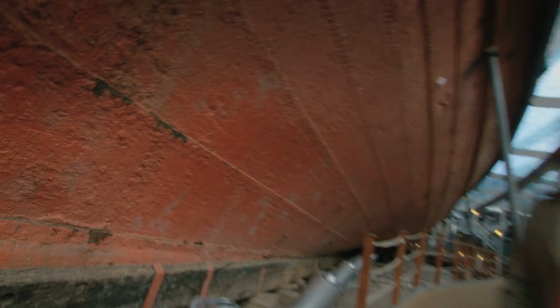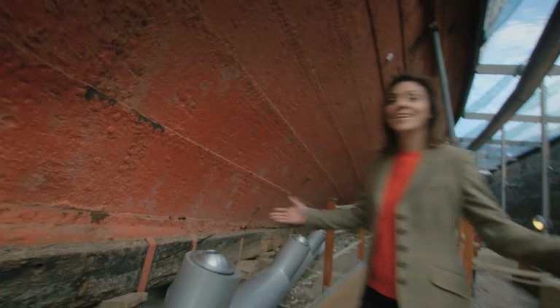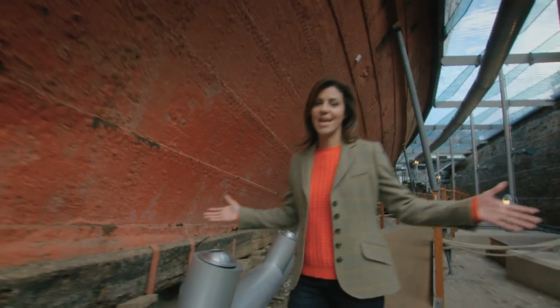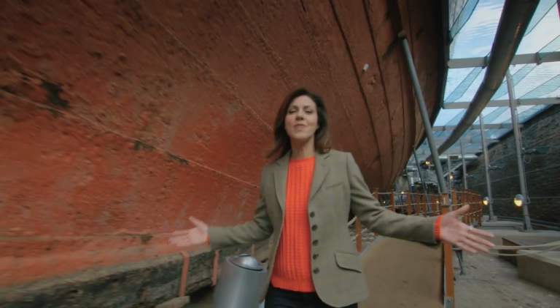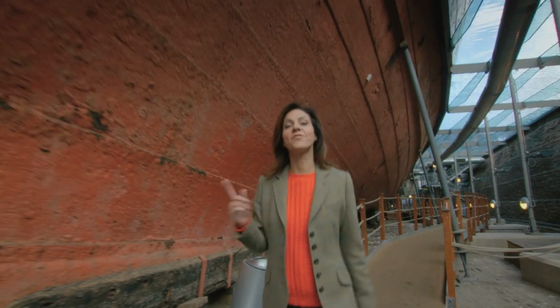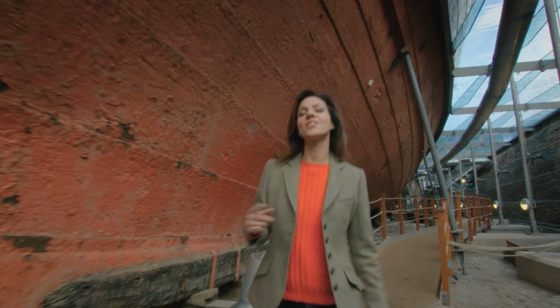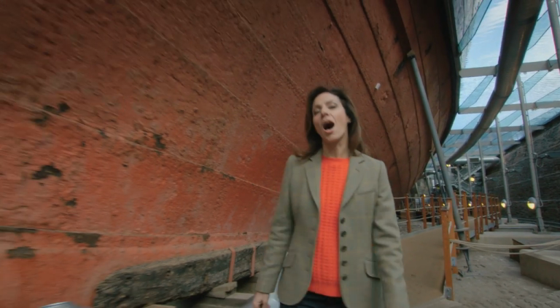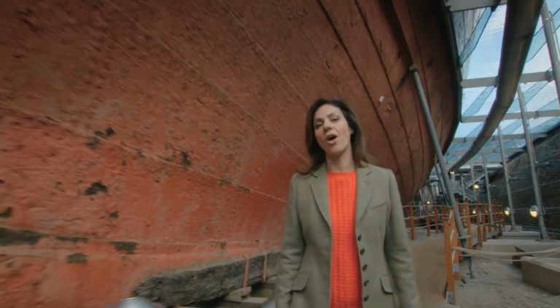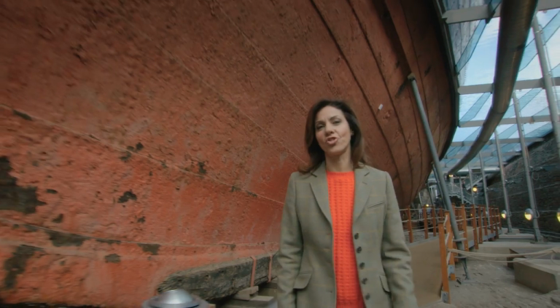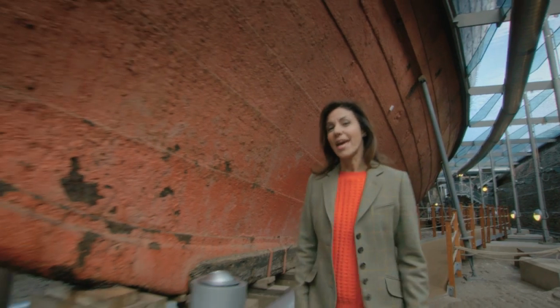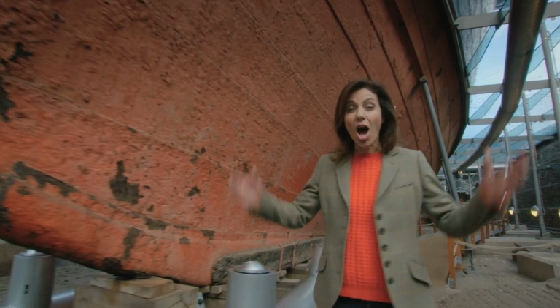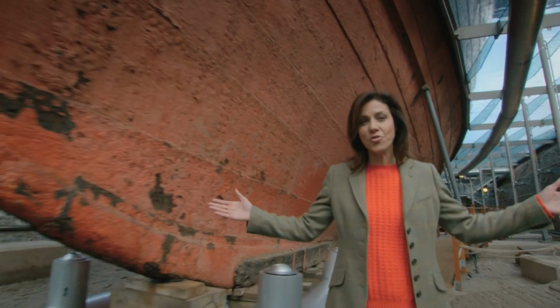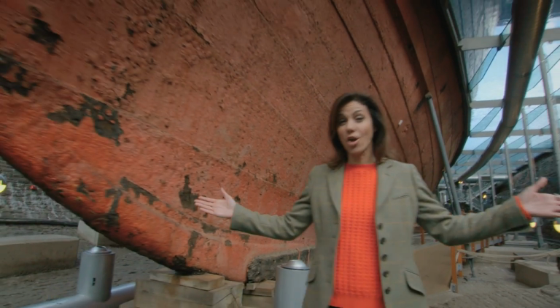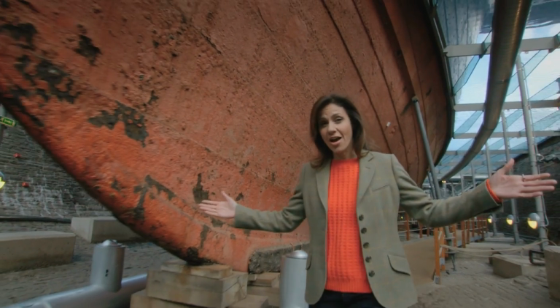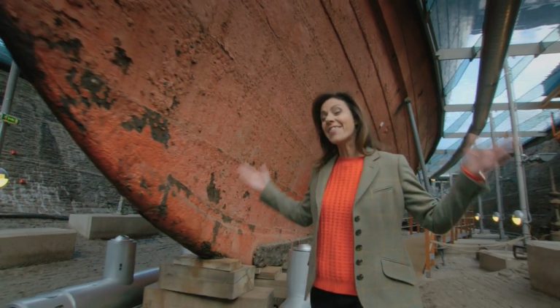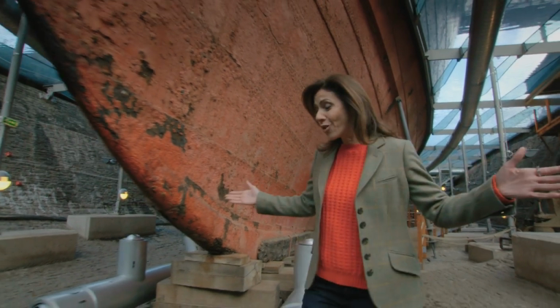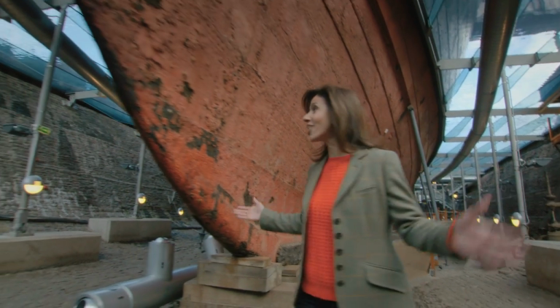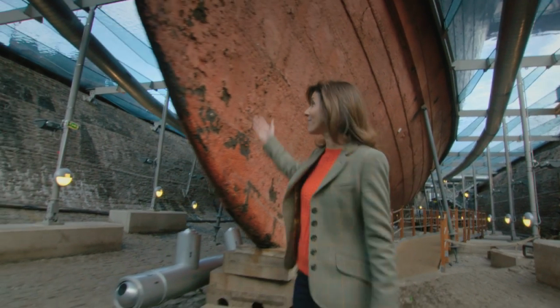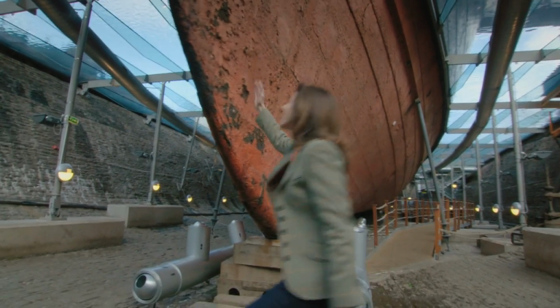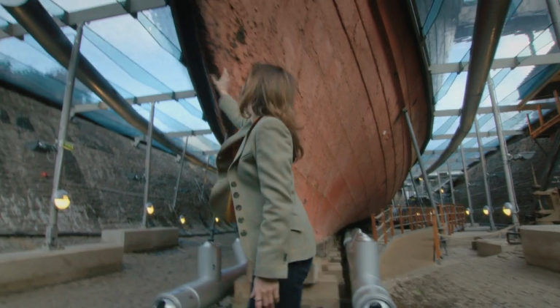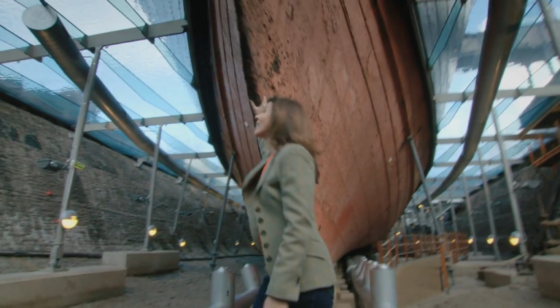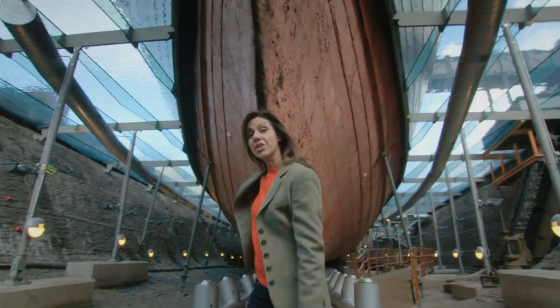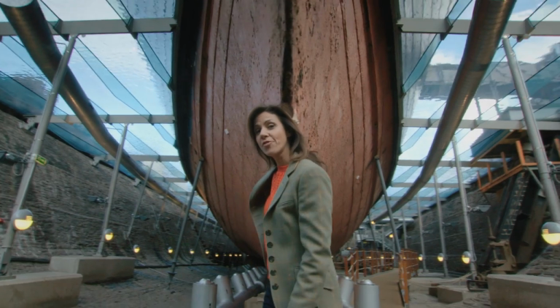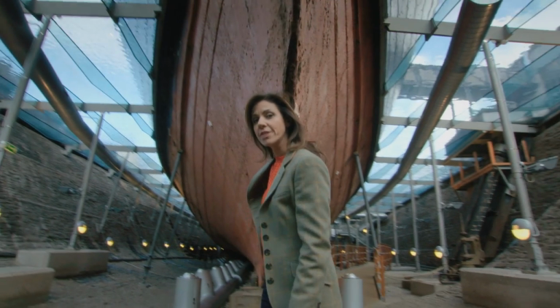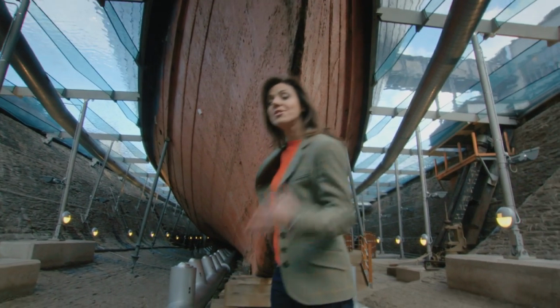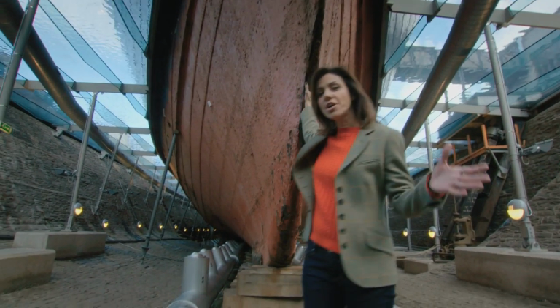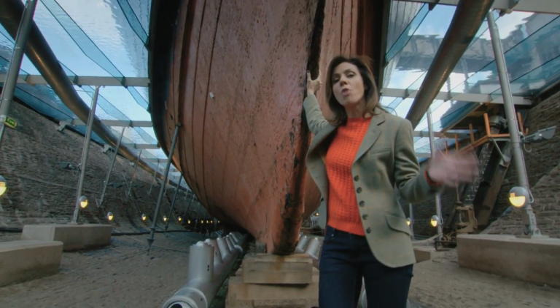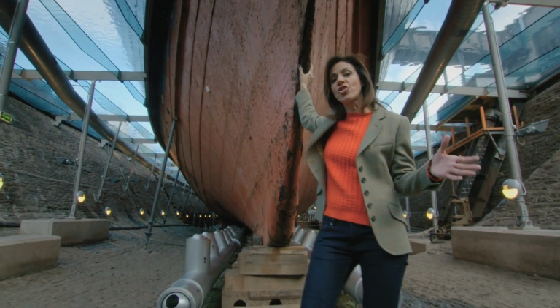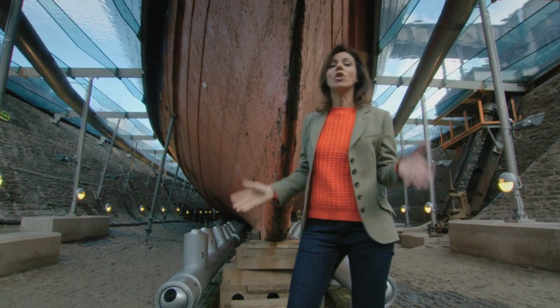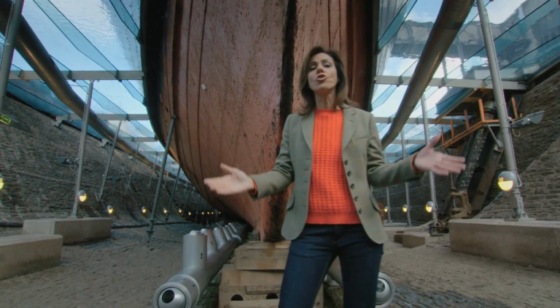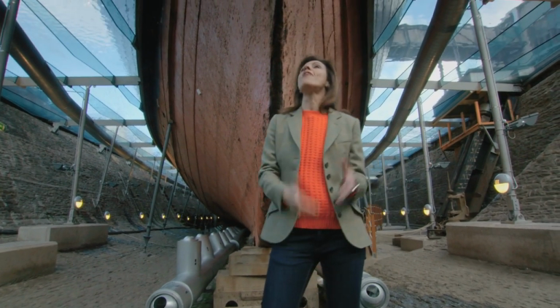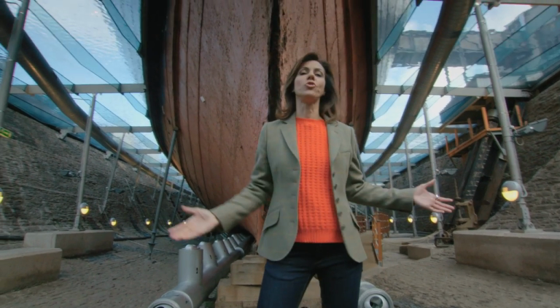This is it — Brunel's first iron-hulled ship. It was a hundred feet longer and a thousand tons heavier than anything that had come before it. It was the first modern ship, a true revolution.